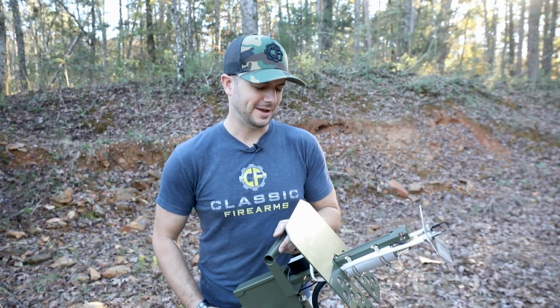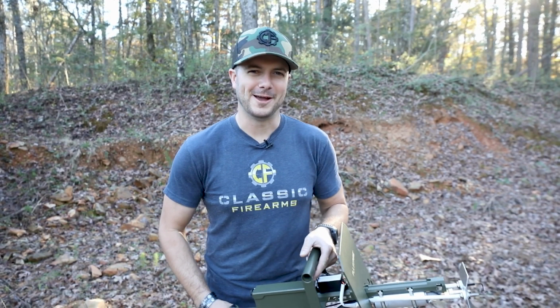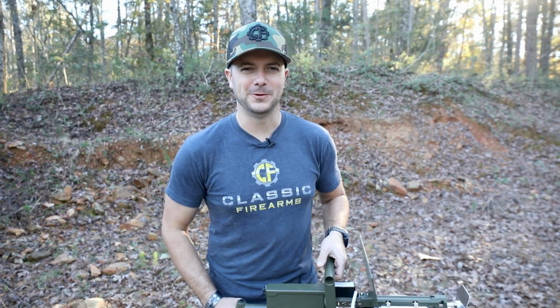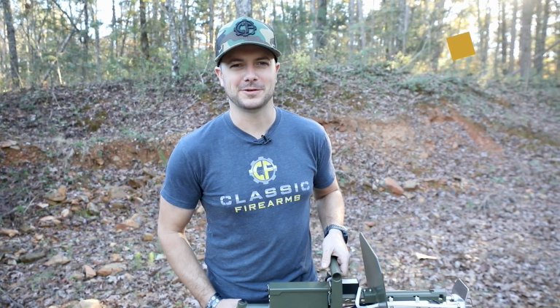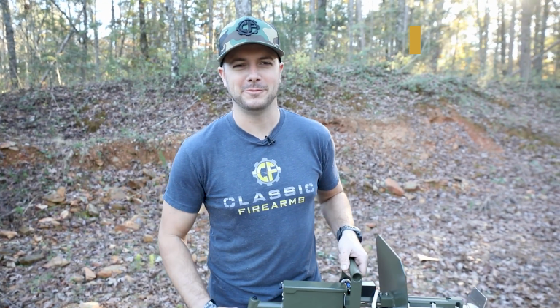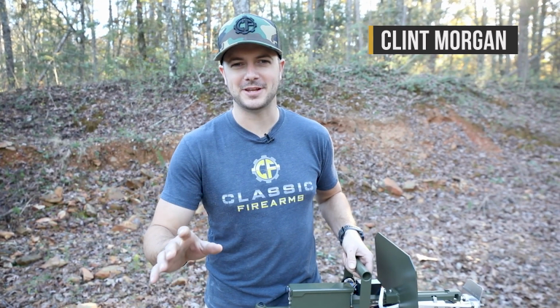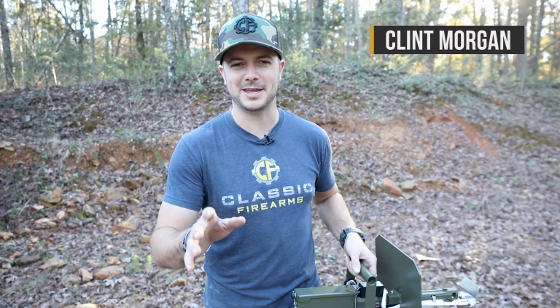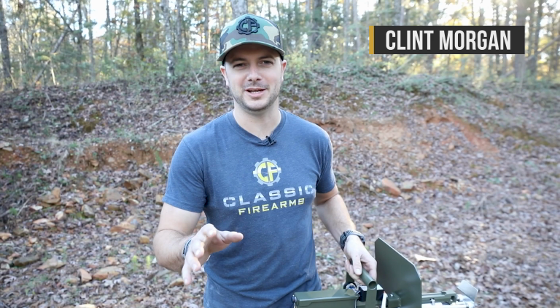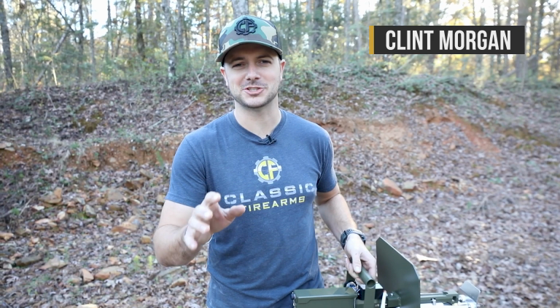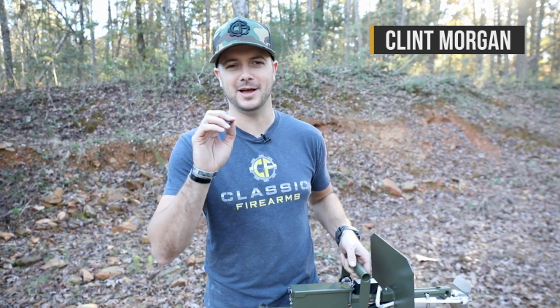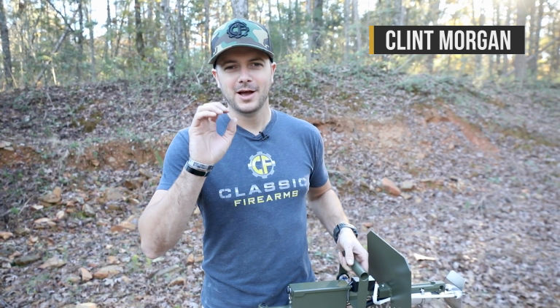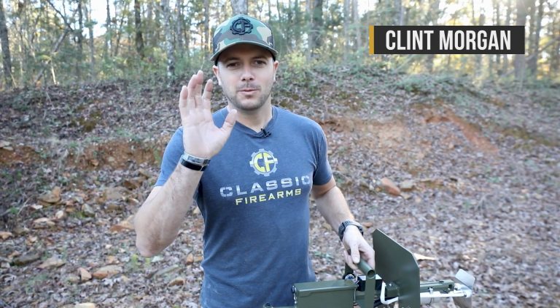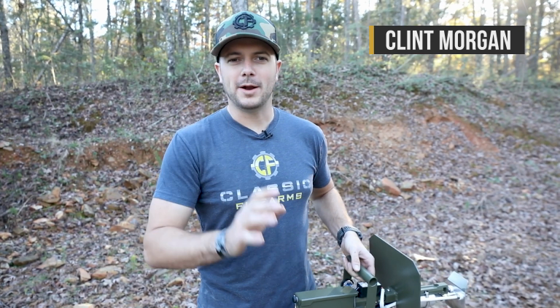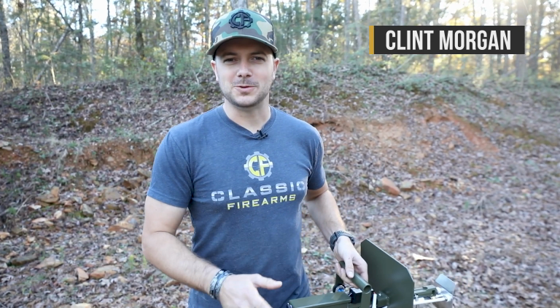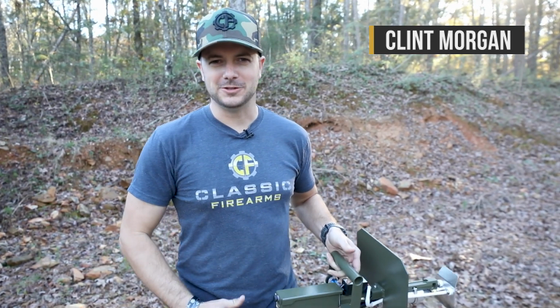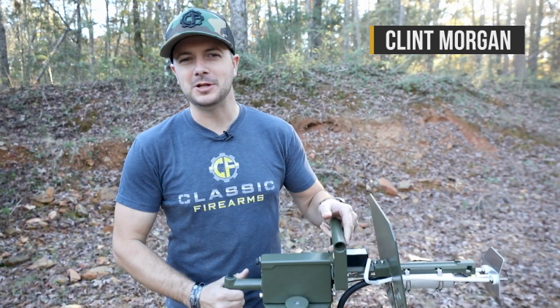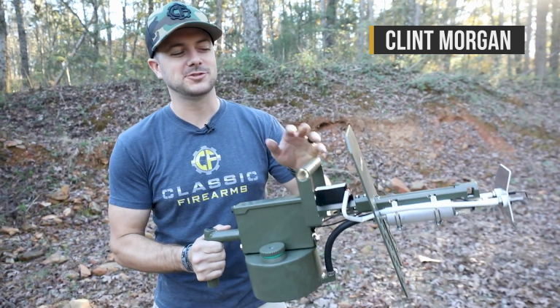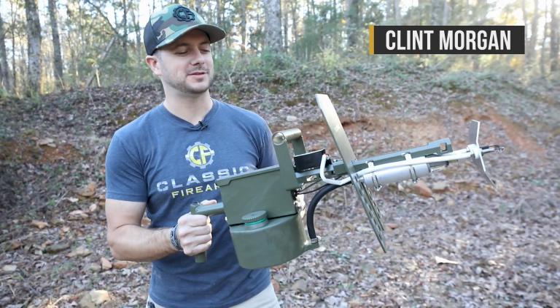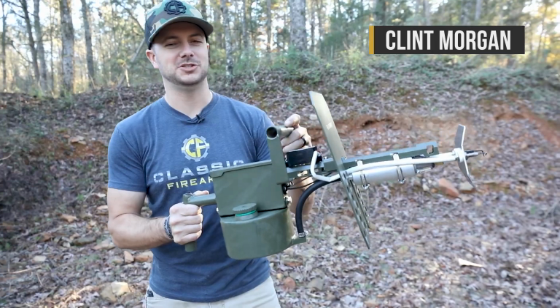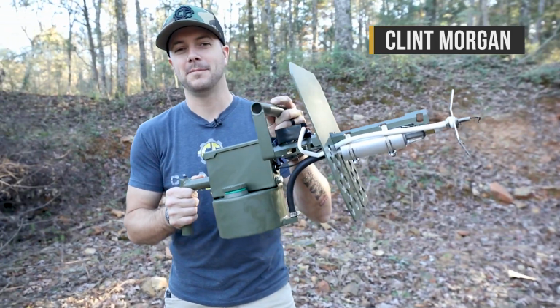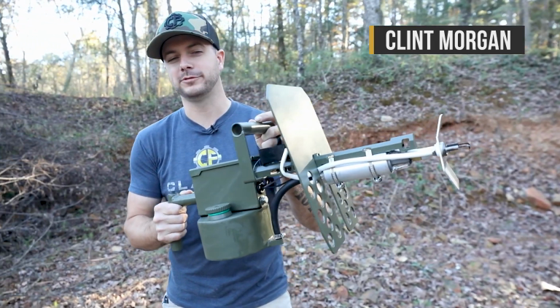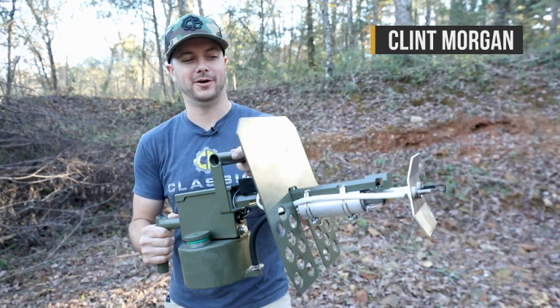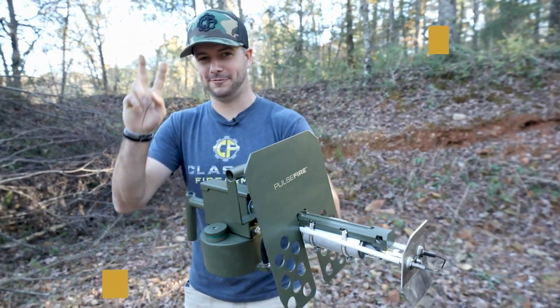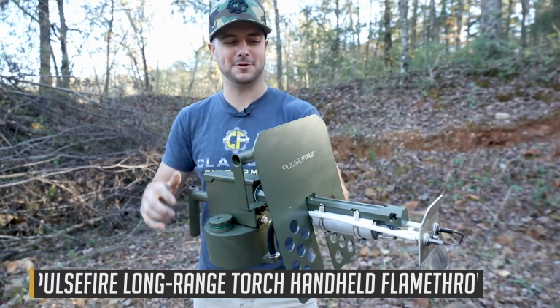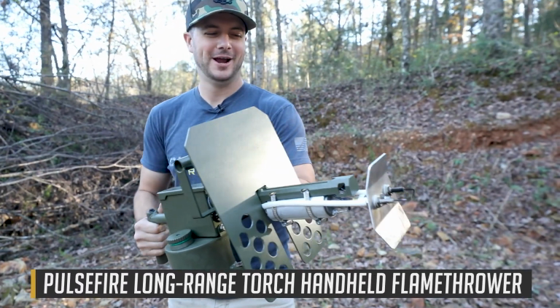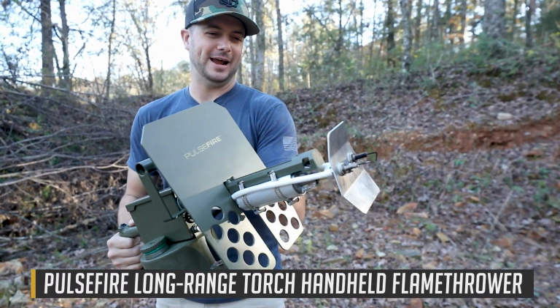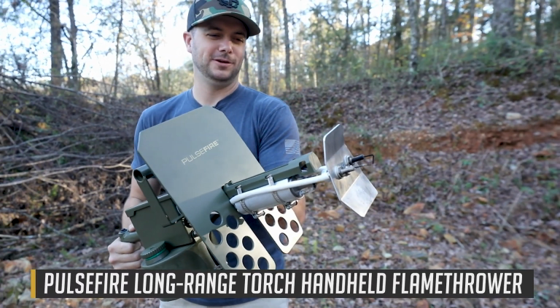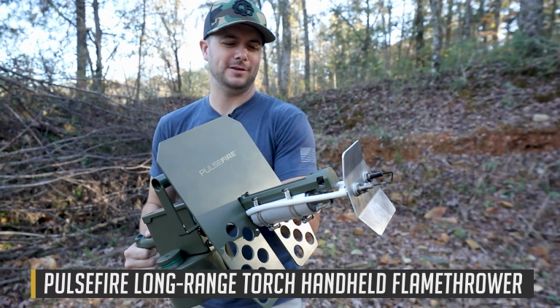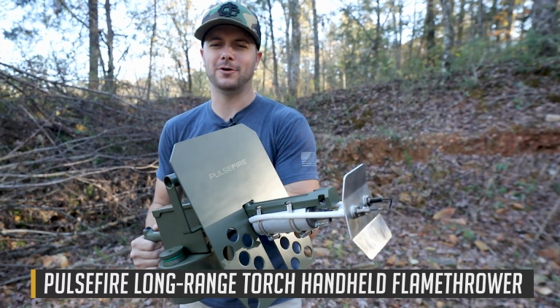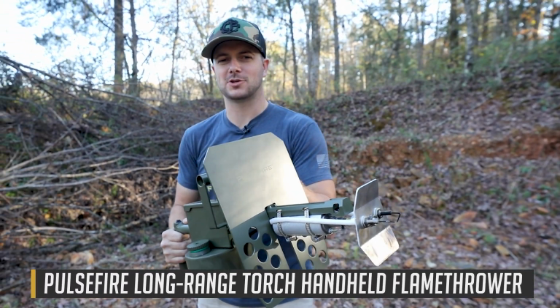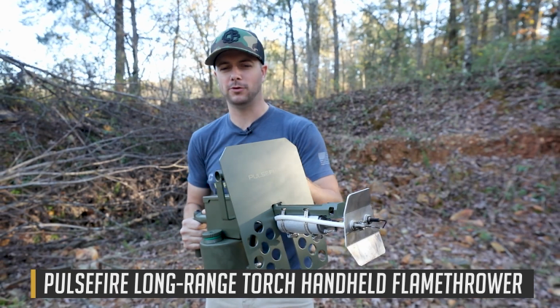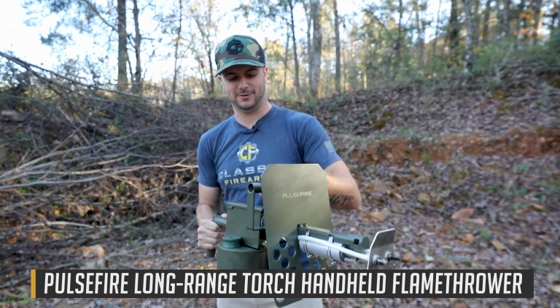Alright guys, Clint here with Classic Firearms, out here today at Take Aim Training and Range. Except we're not really shooting guns — we're shooting the Exothermic Technologies Pulsefire flamethrower. And you've probably heard why it's called the Pulsefire, right?